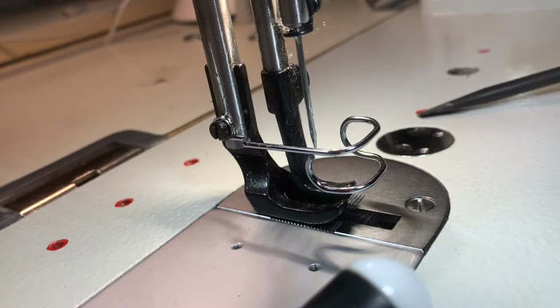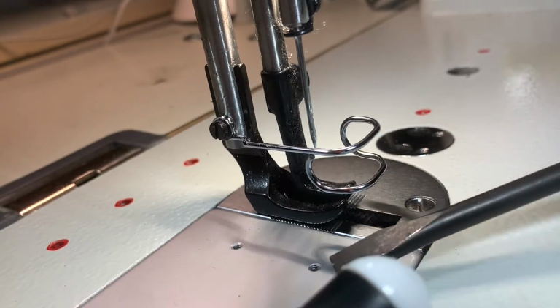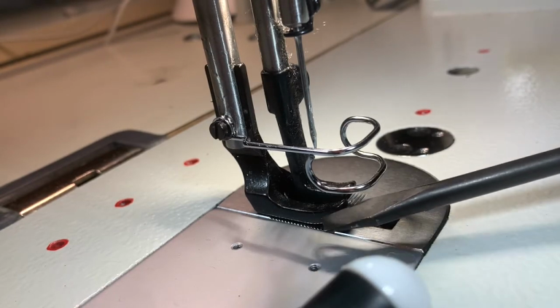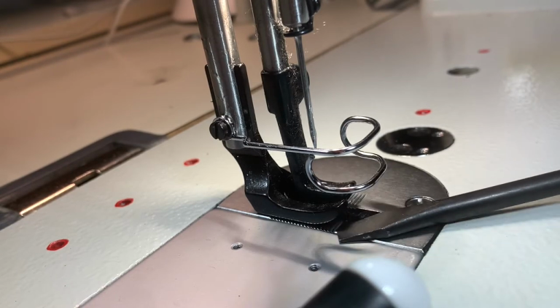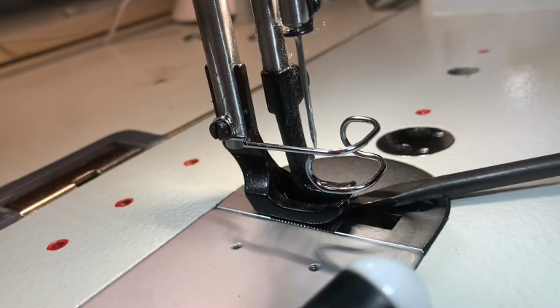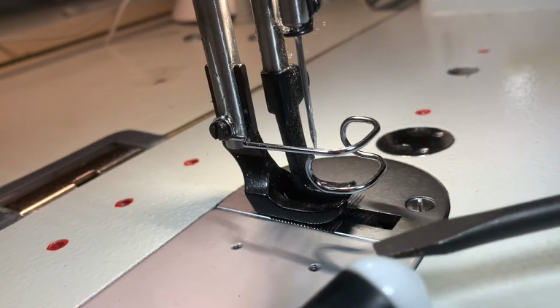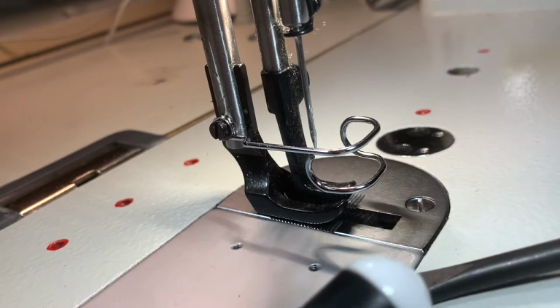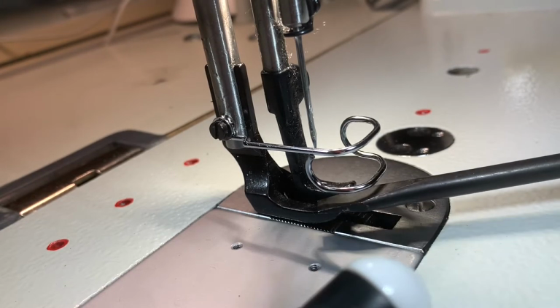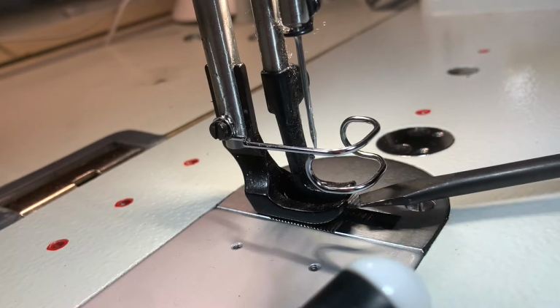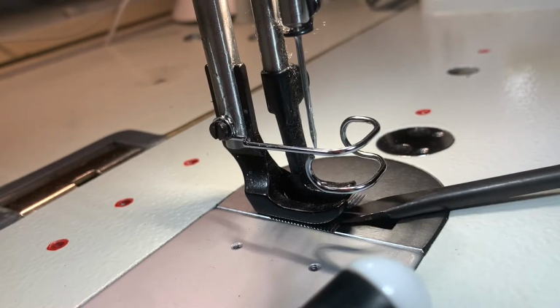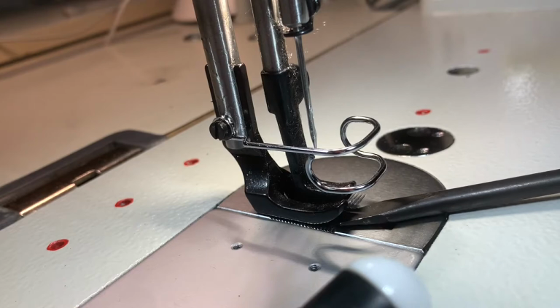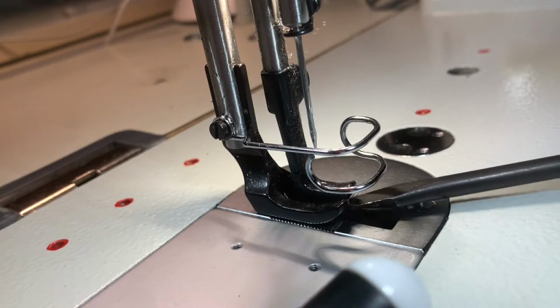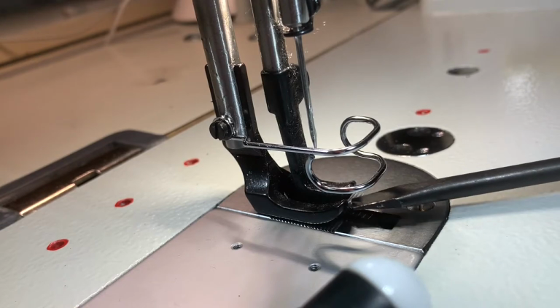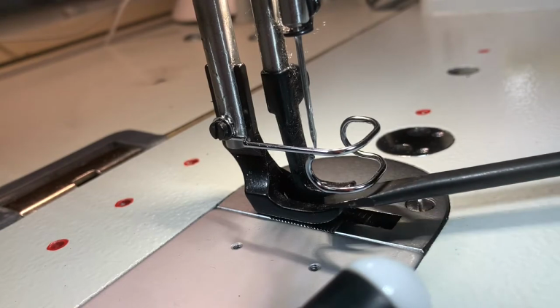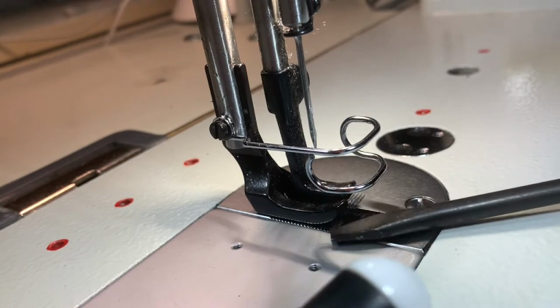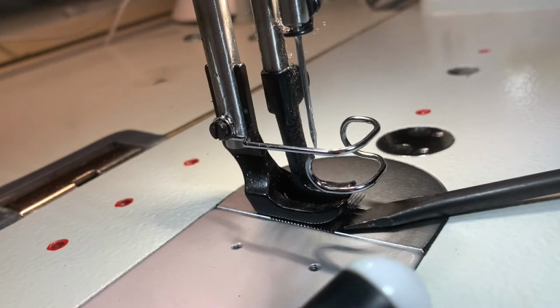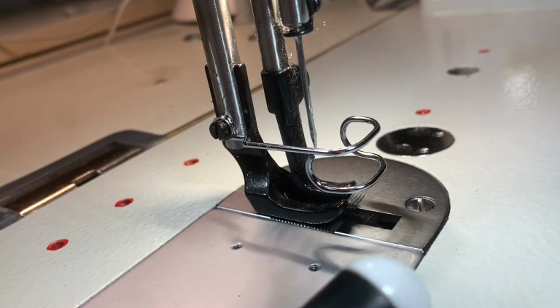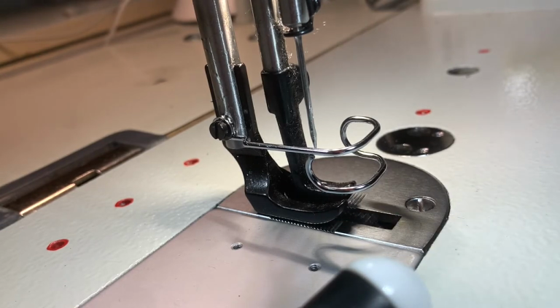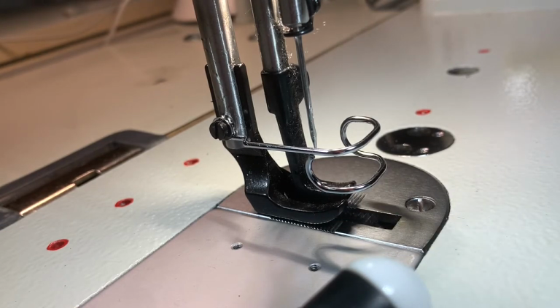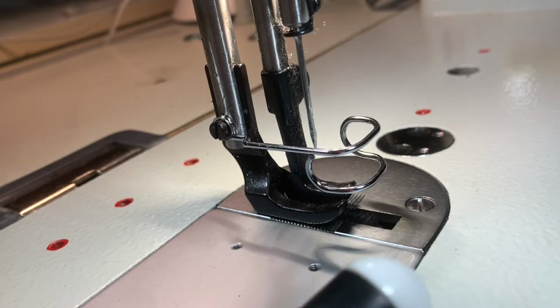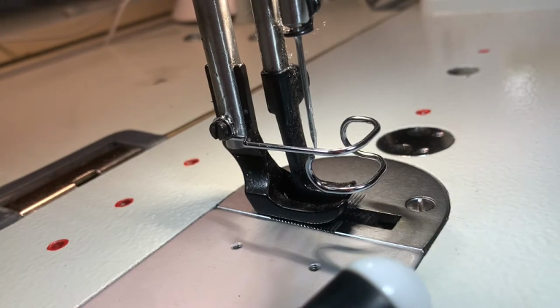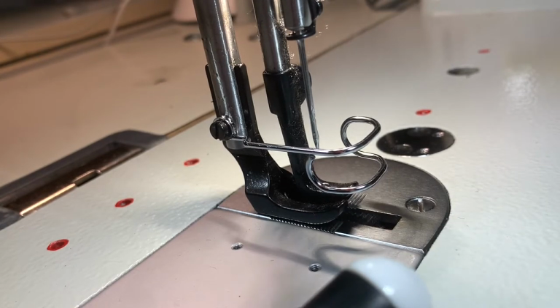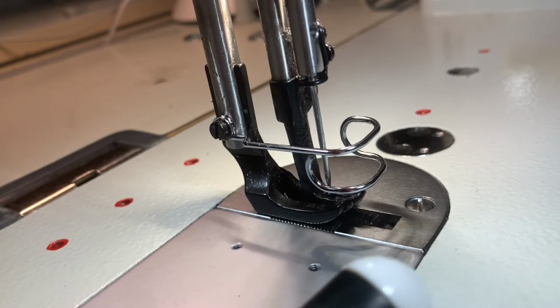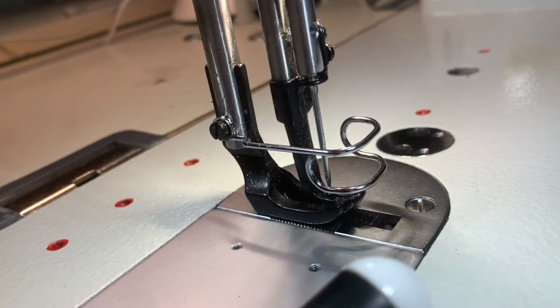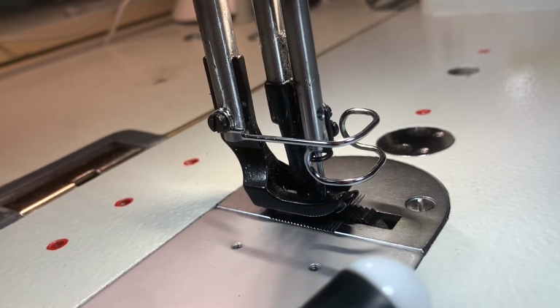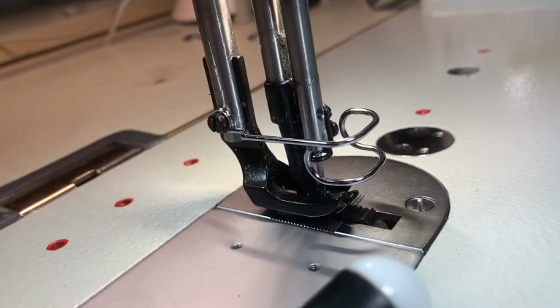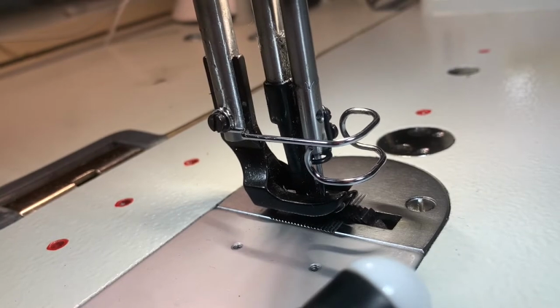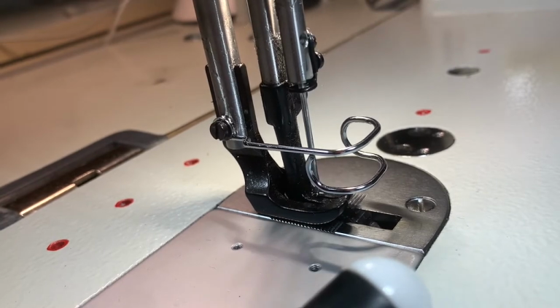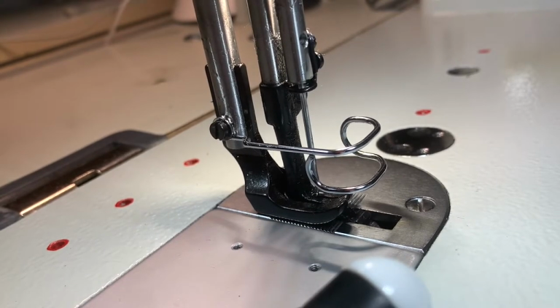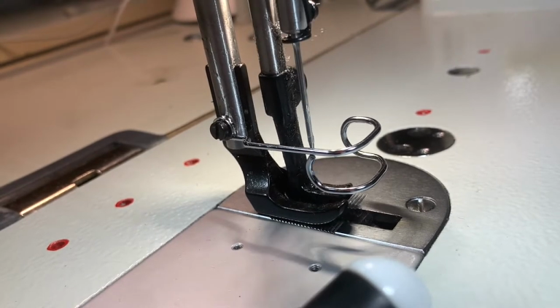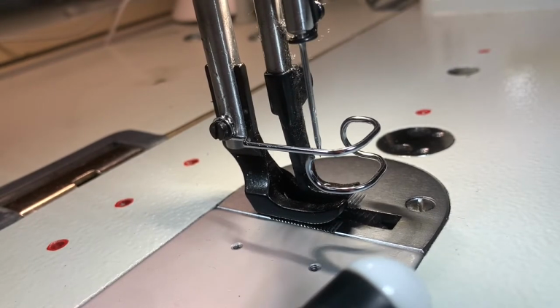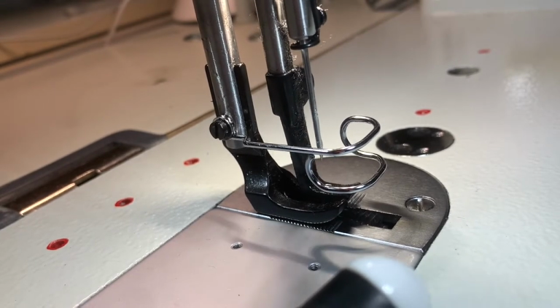First, hand crank this to see whether it's working or not — and yes, yay, it is working!